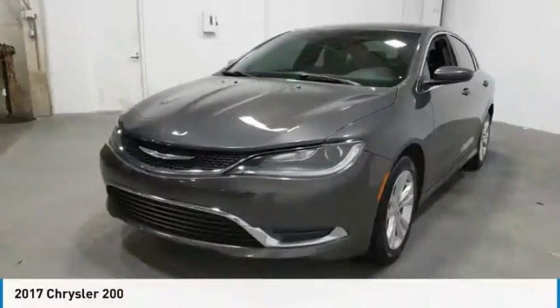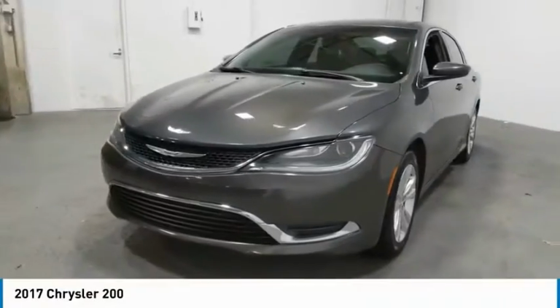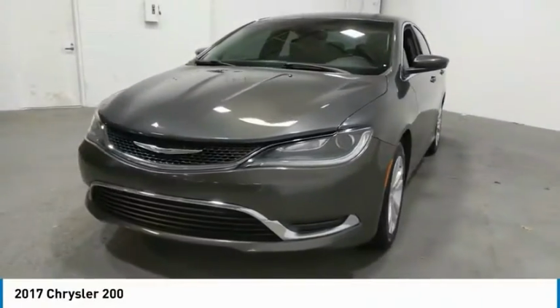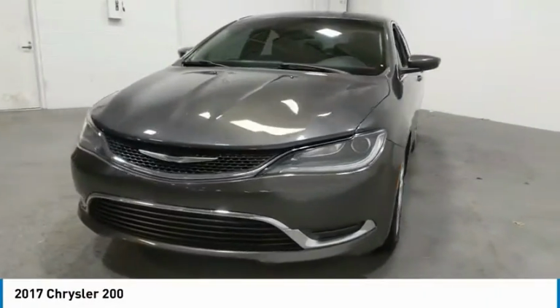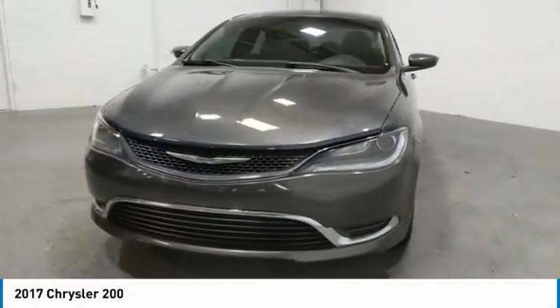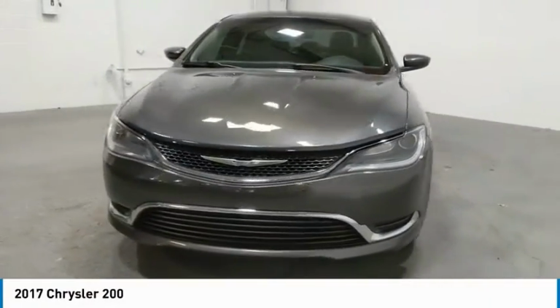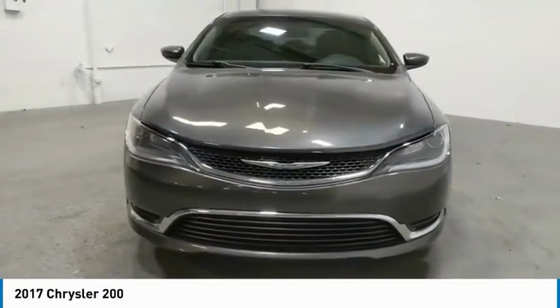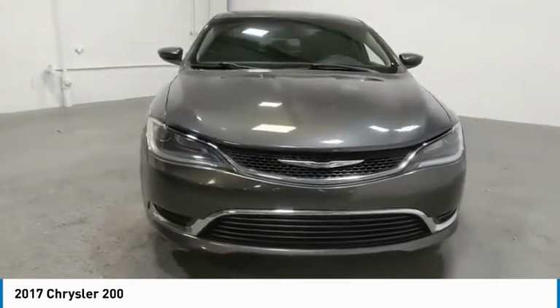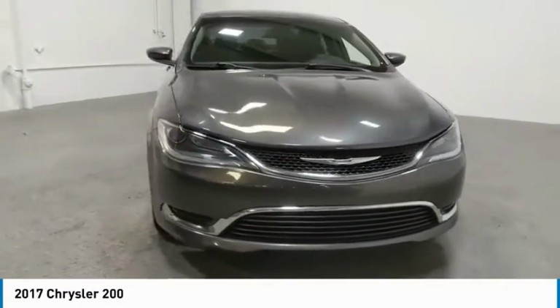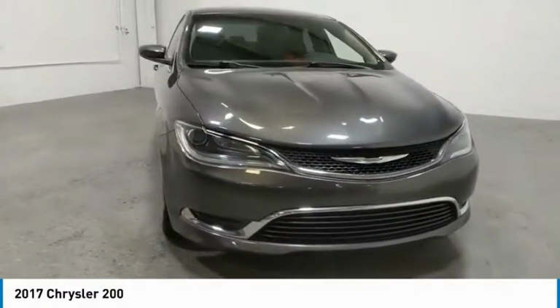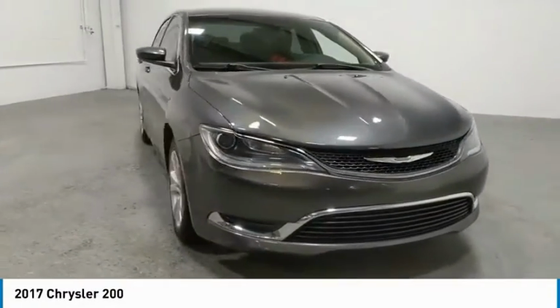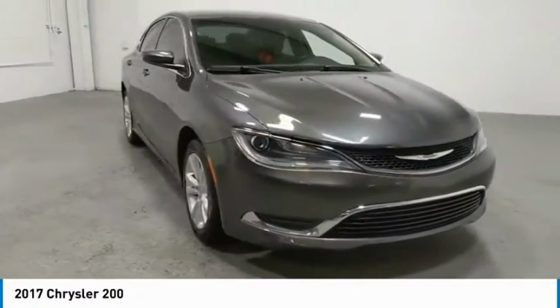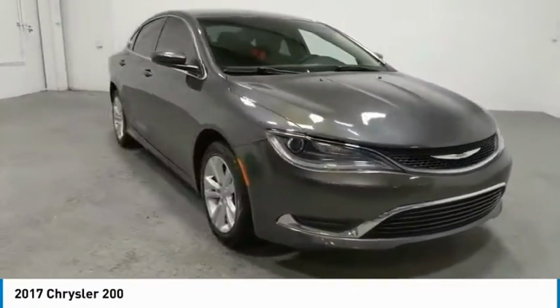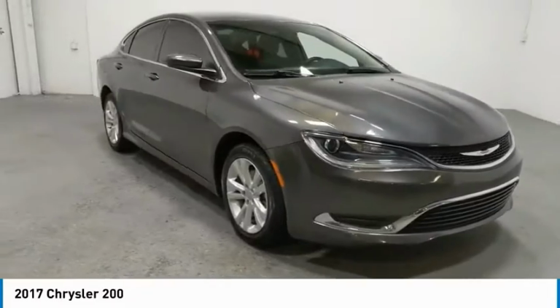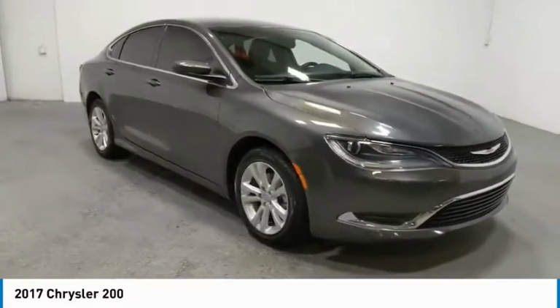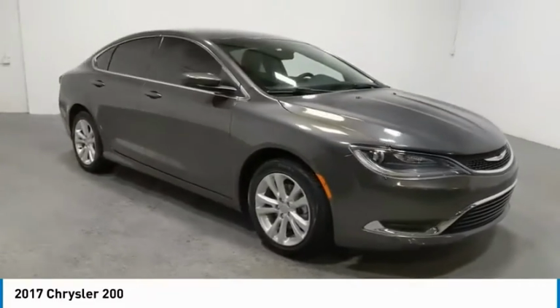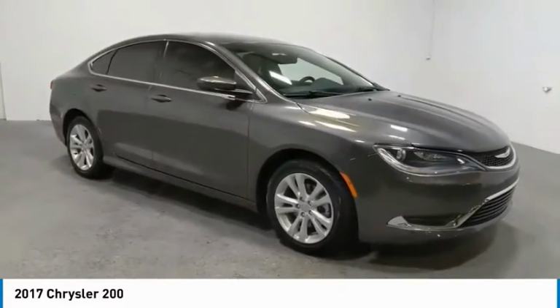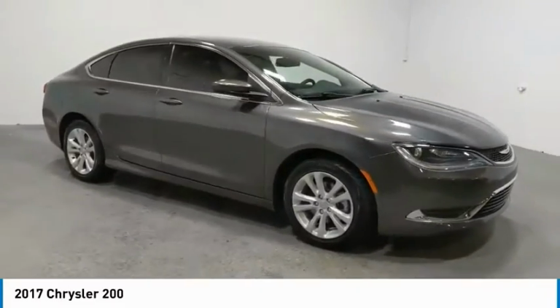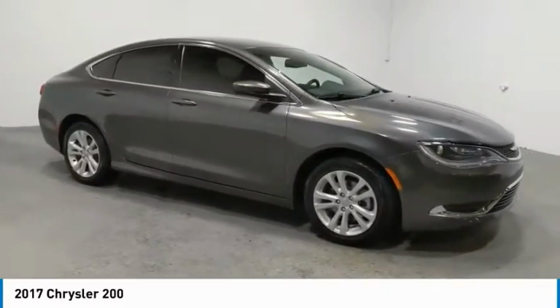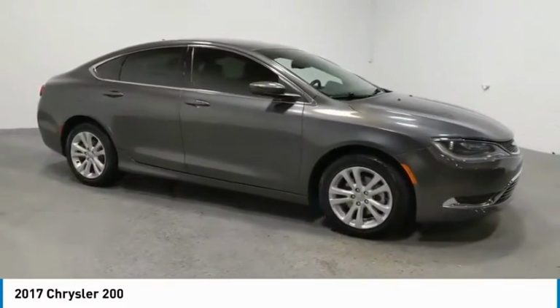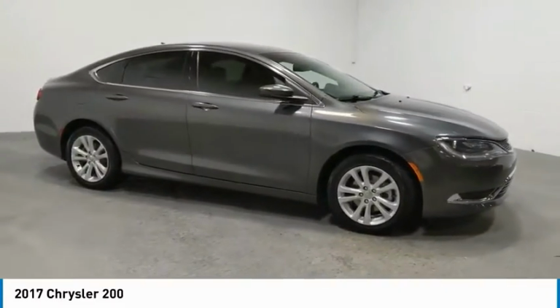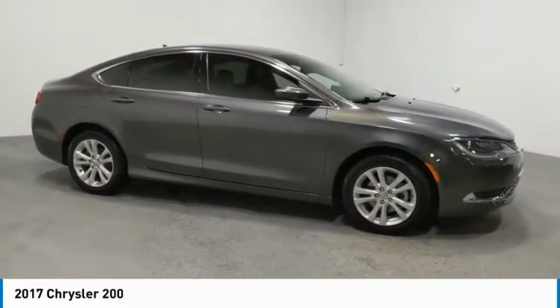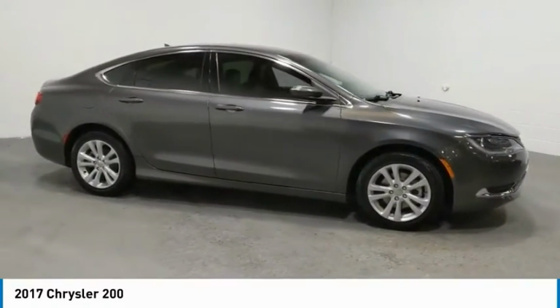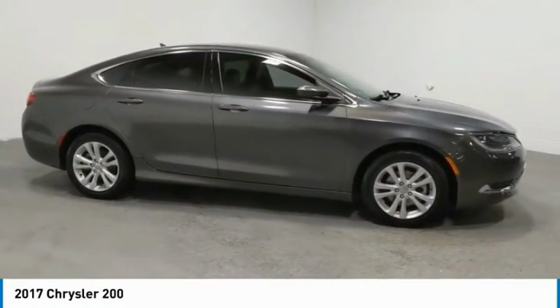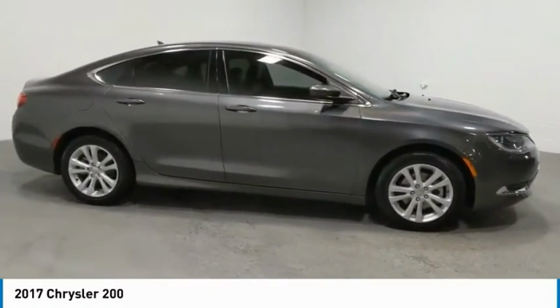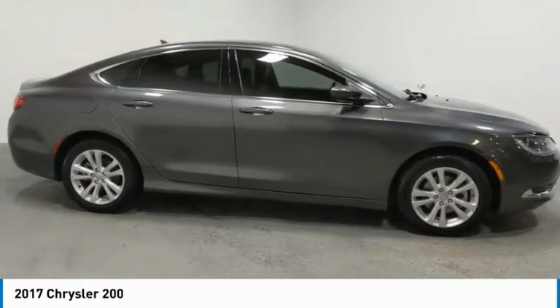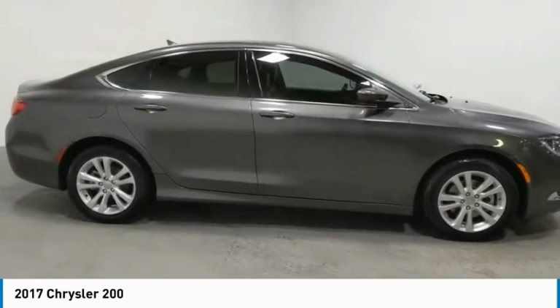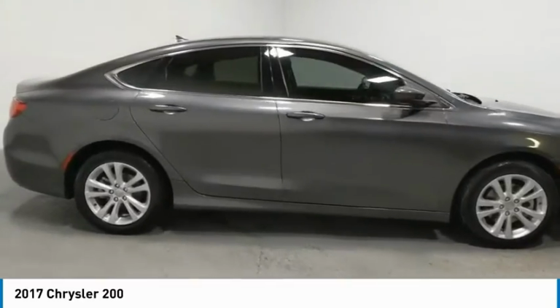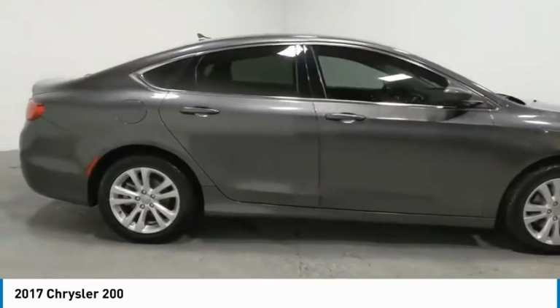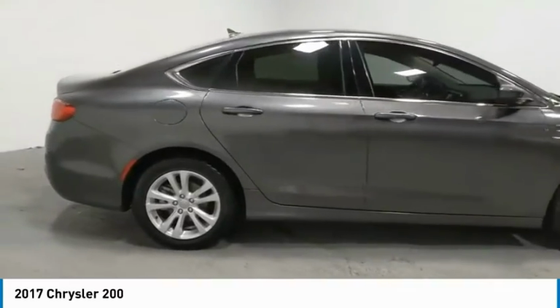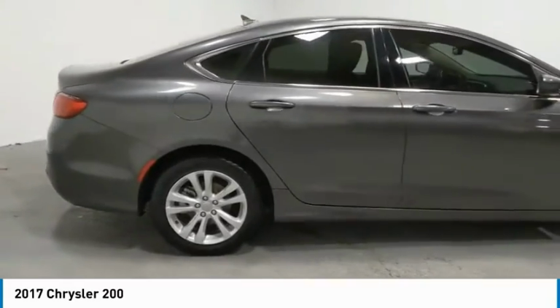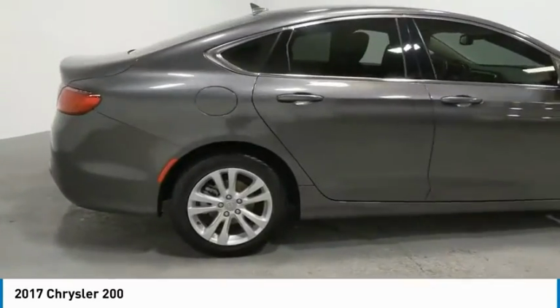We are pleased to show you the 2017 200. This mid-sized sedan from Chrysler is loaded with modern comforts. Thicker seats, LED lighting, and noise dampeners are just a few.